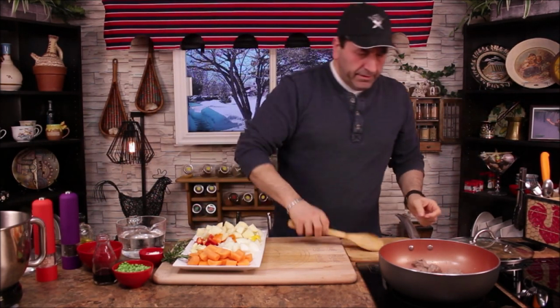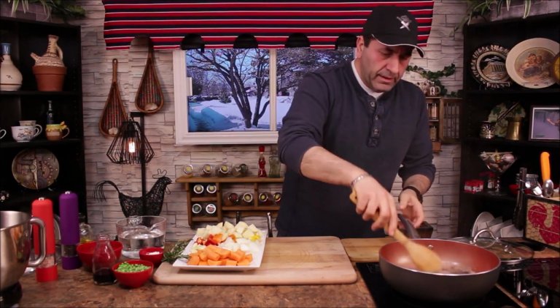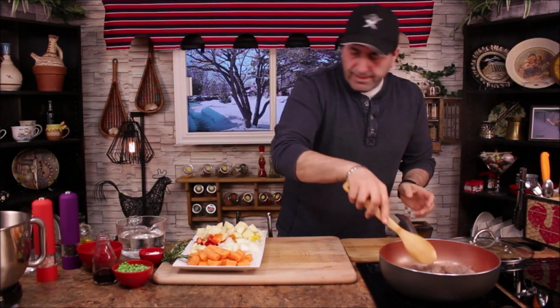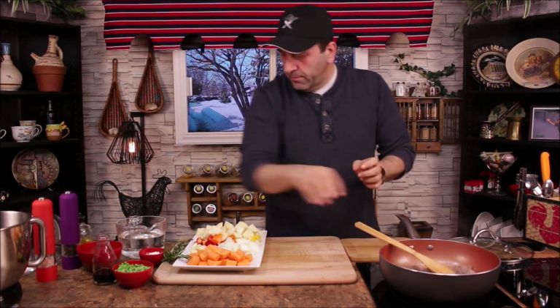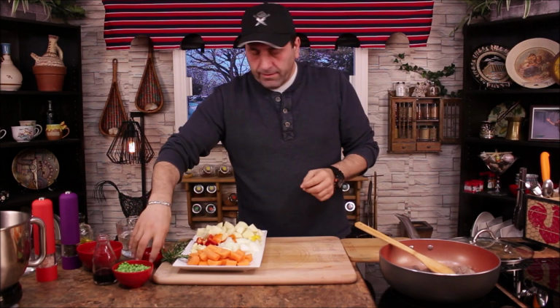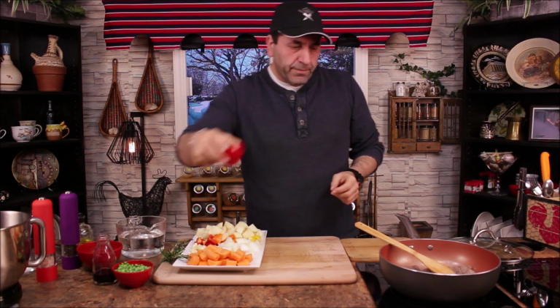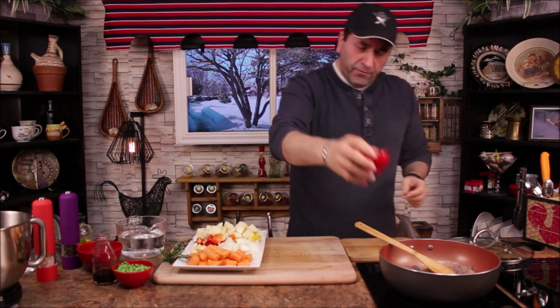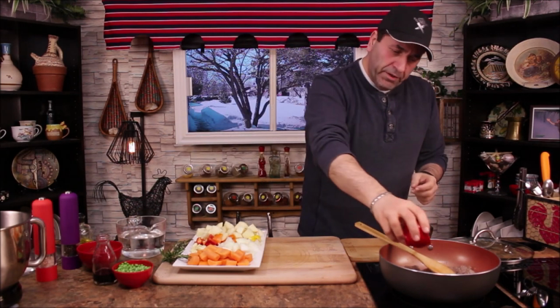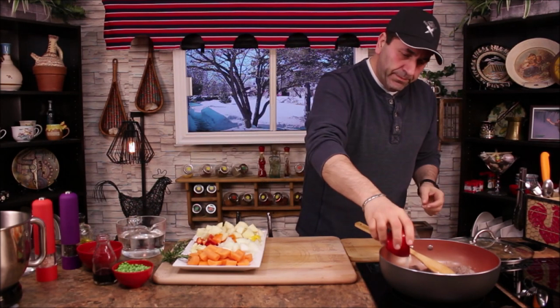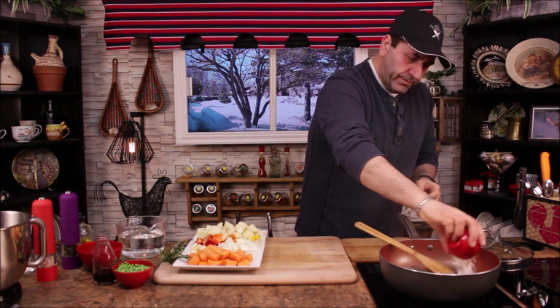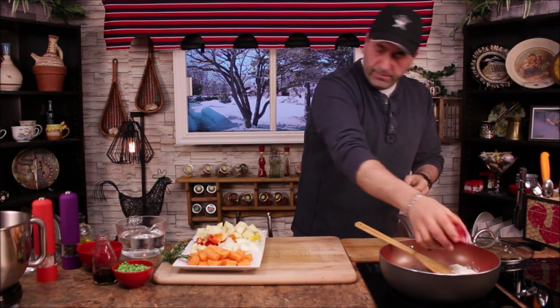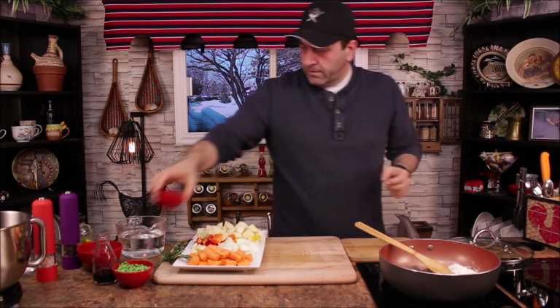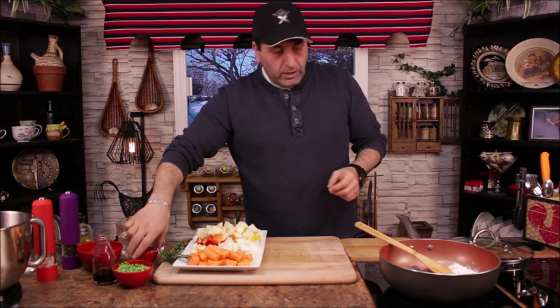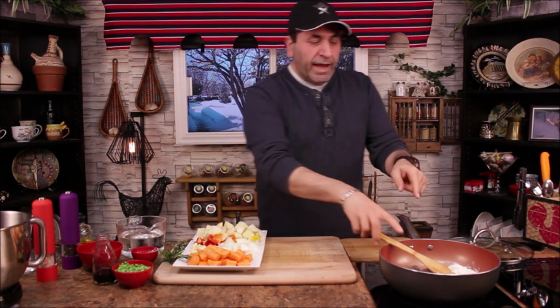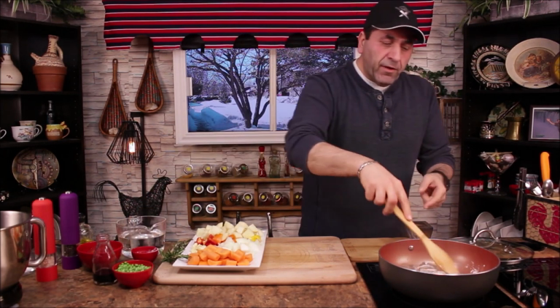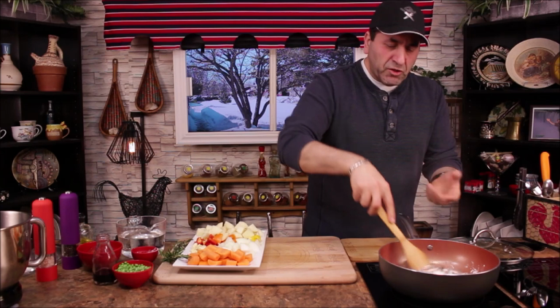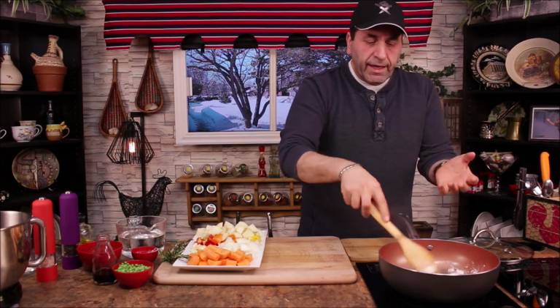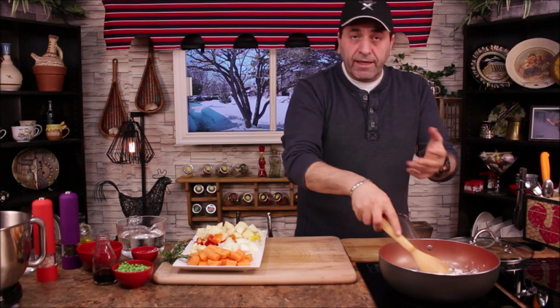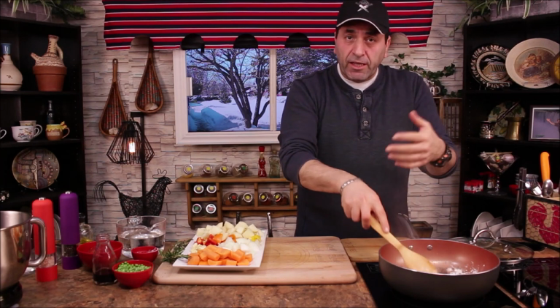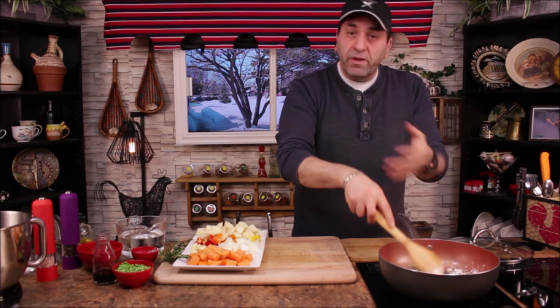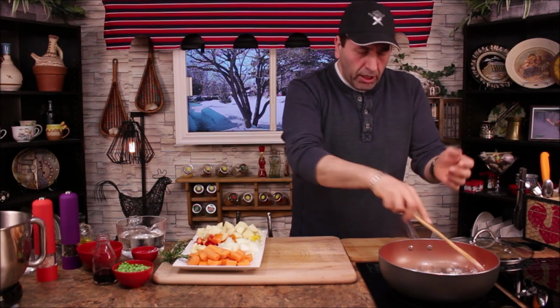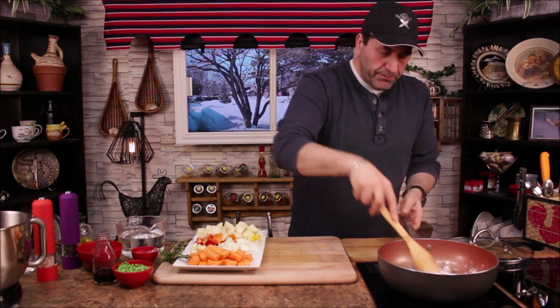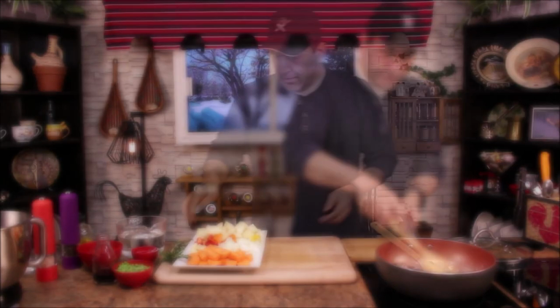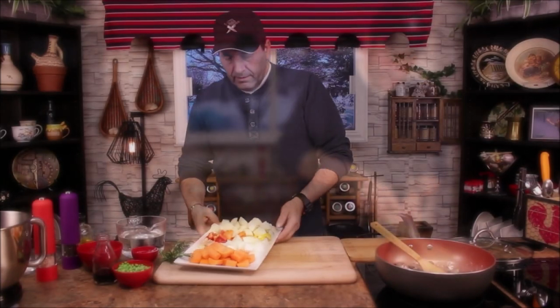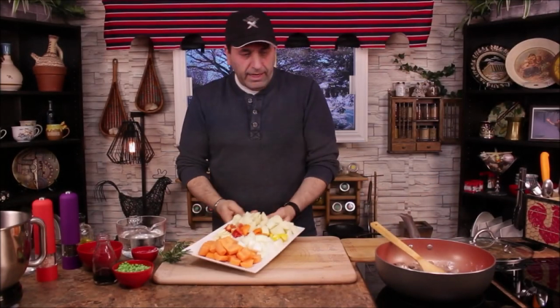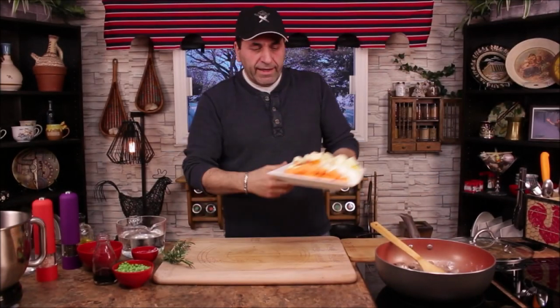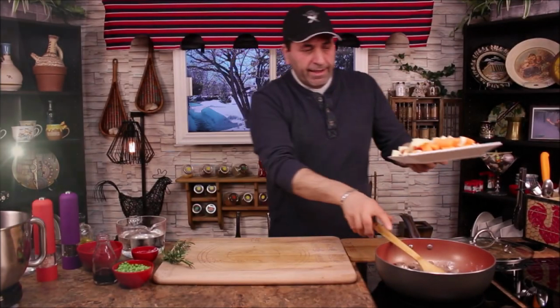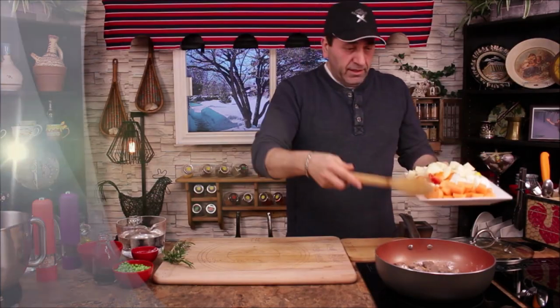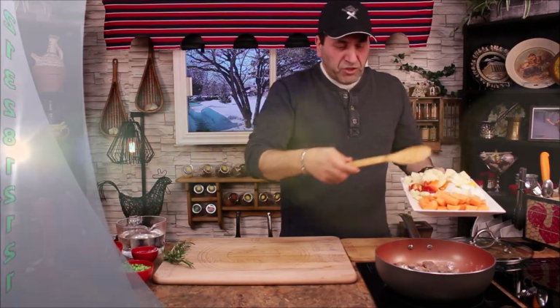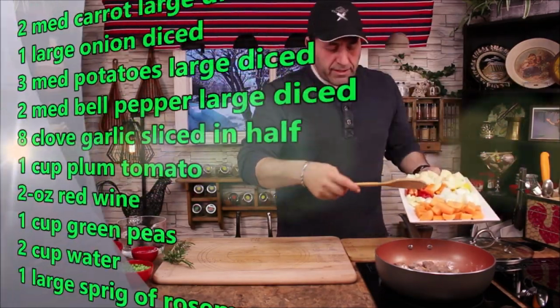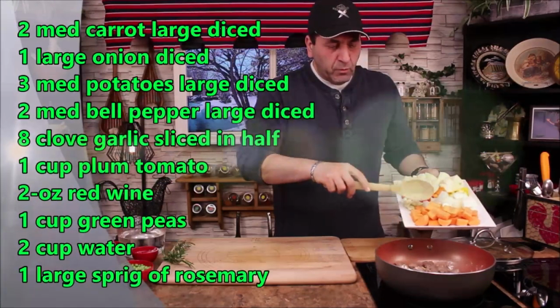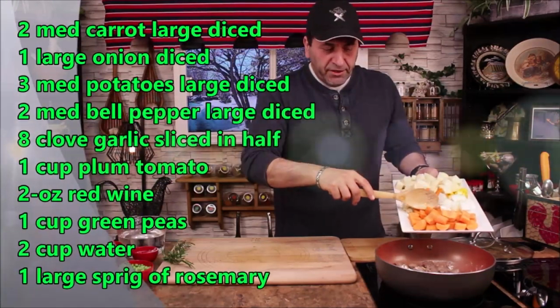Now we're going to add salt and pepper, mix it a little bit, then add the flour. We're adding the flour so we can create our own beef stock. Now we're going to add the vegetables, starting with the carrot.